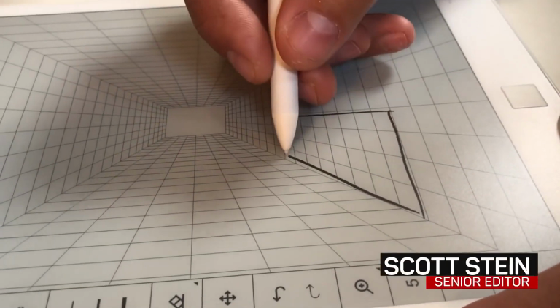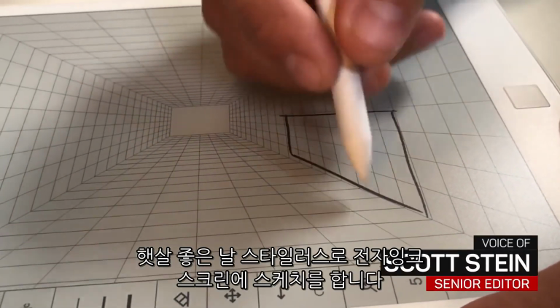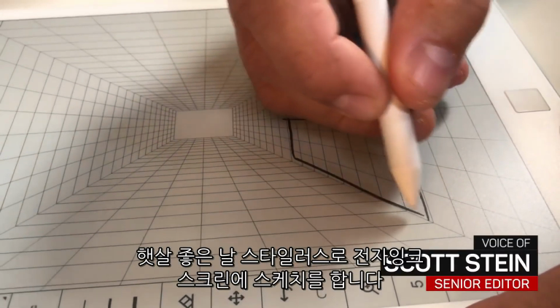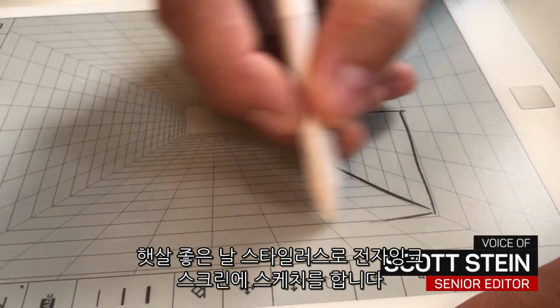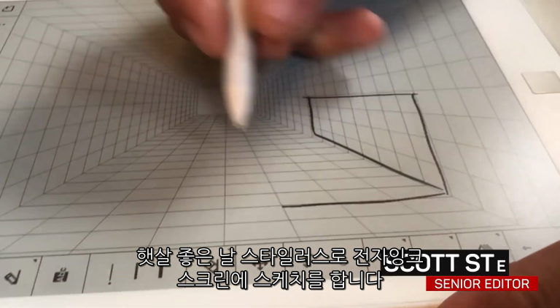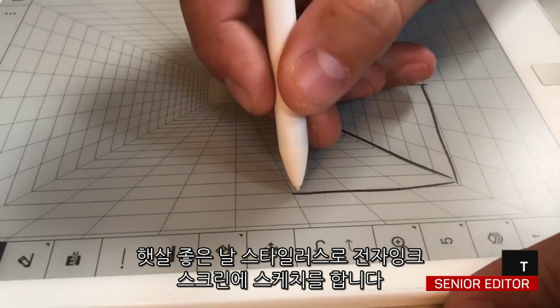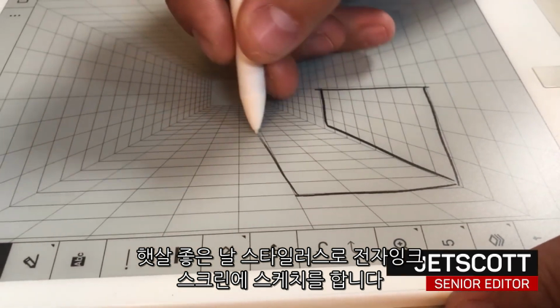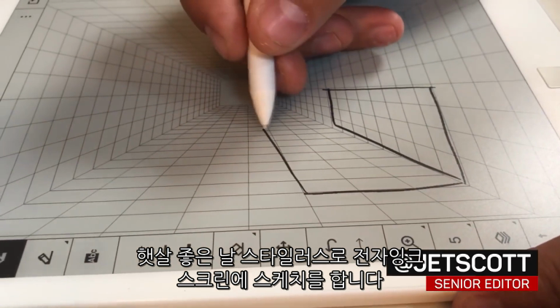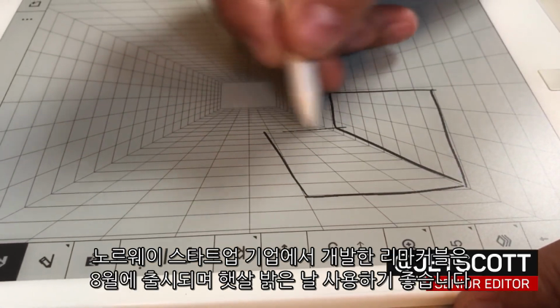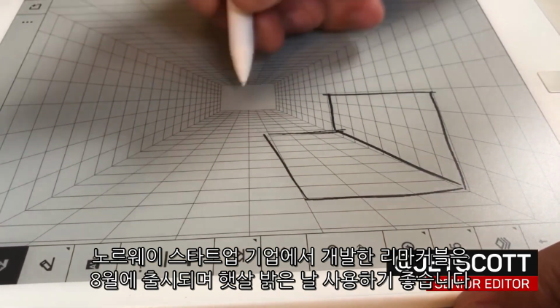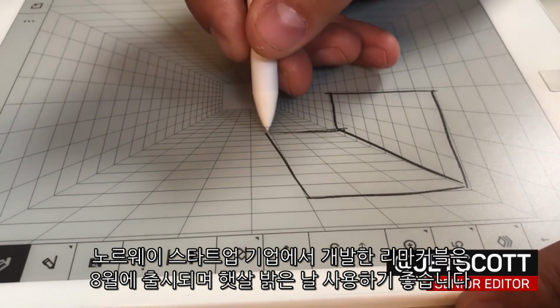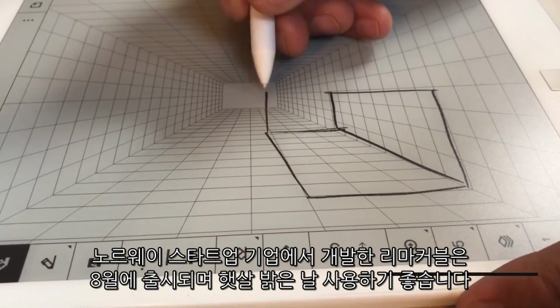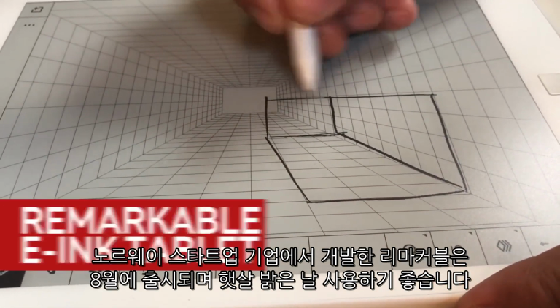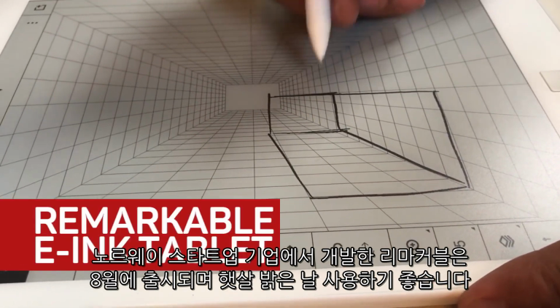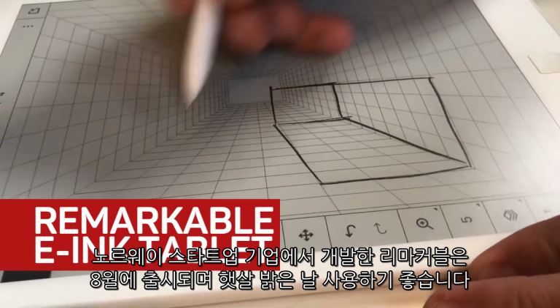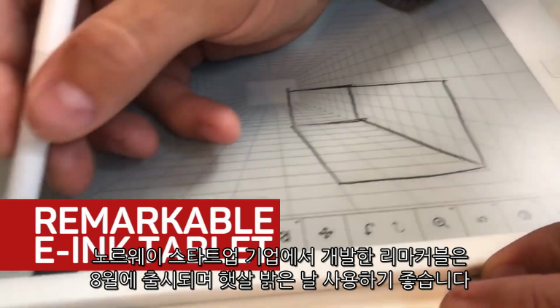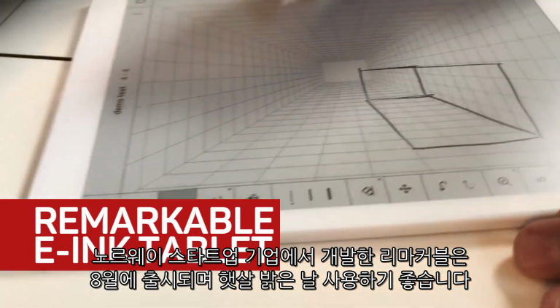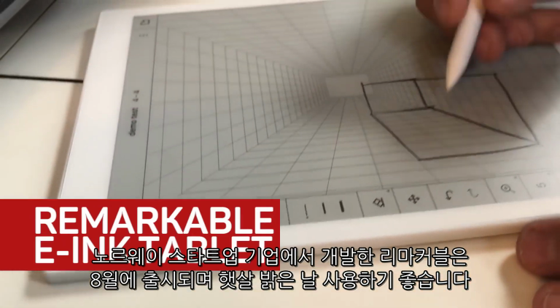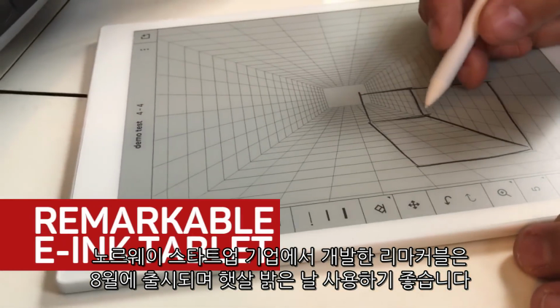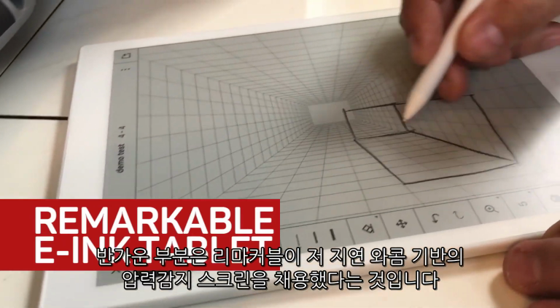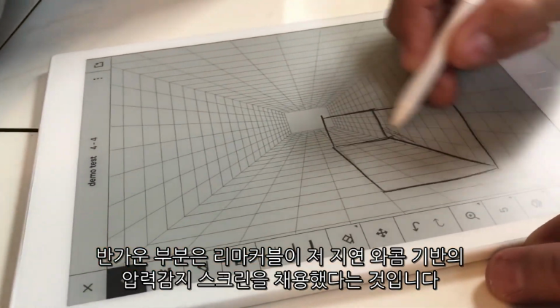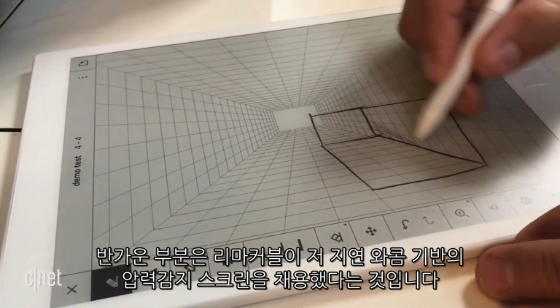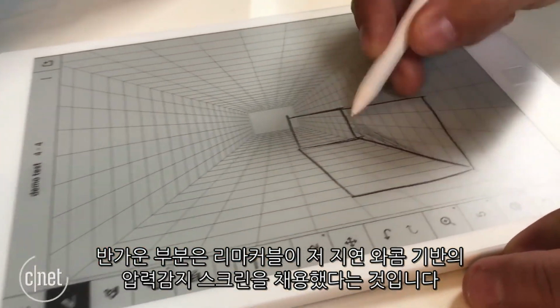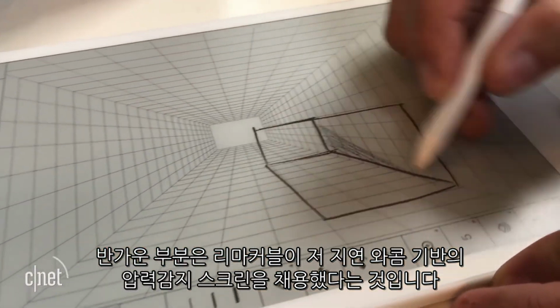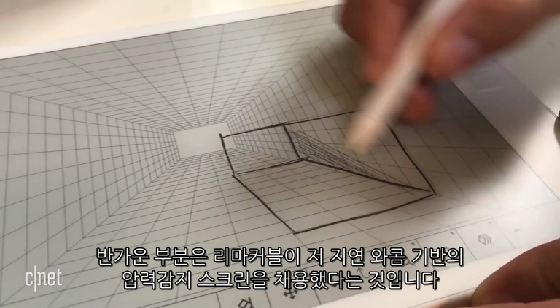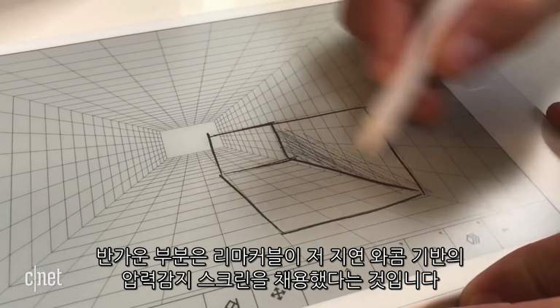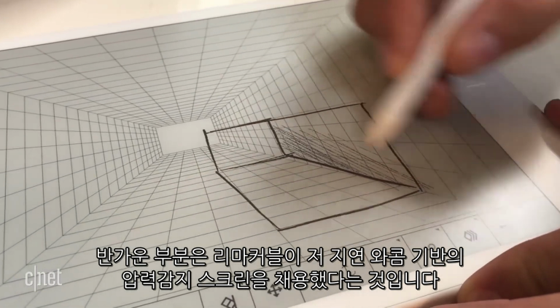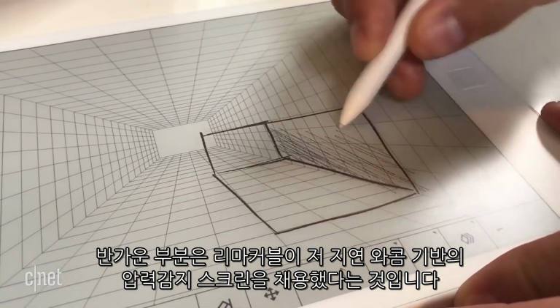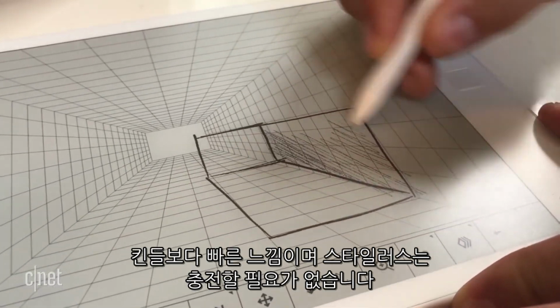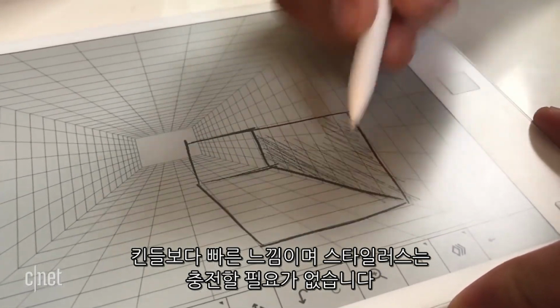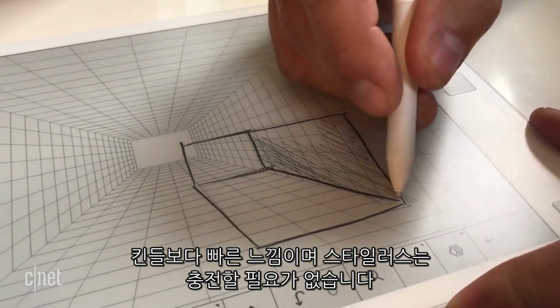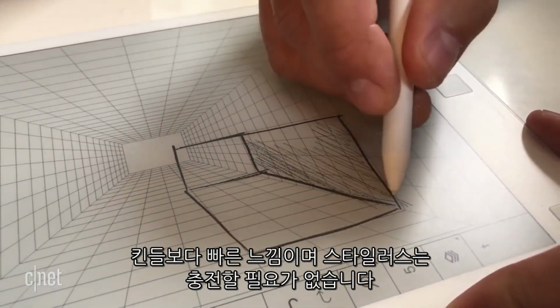Sketching with your e-ink screen with your stylus on a sunny day — that's what Norwegian startup Remarkable hopes you'll do with its tablet, which ships this August. The best part is its low-latency, Wacom-based, pressure-sensitive screen, which feels a lot faster than a Kindle.